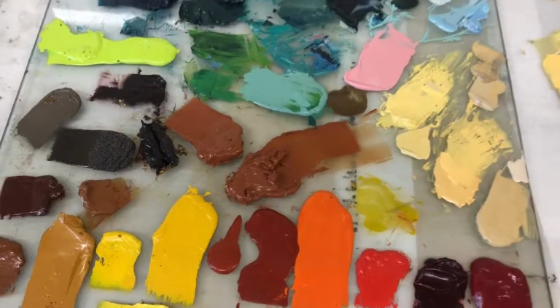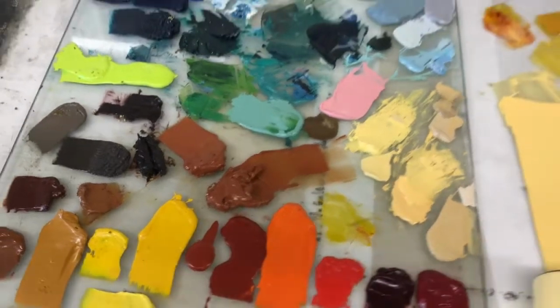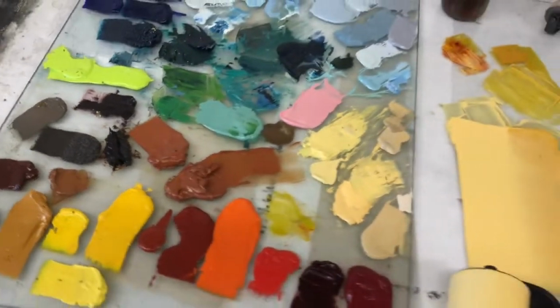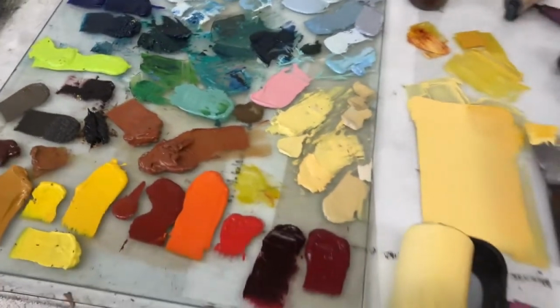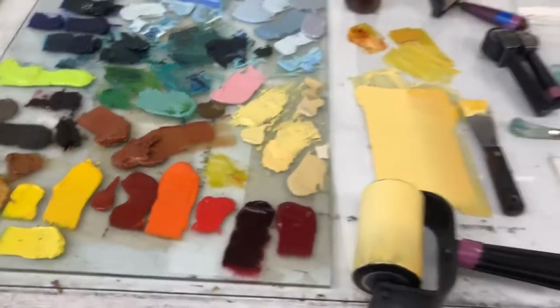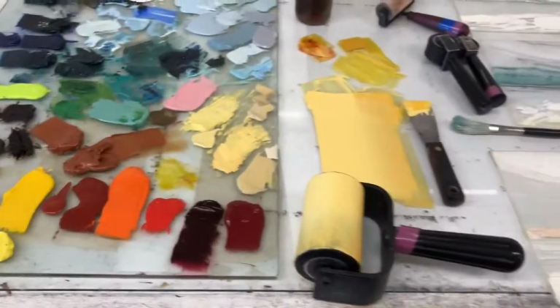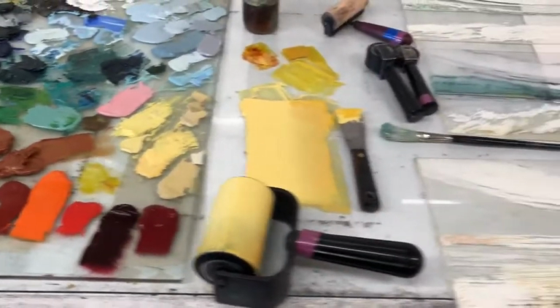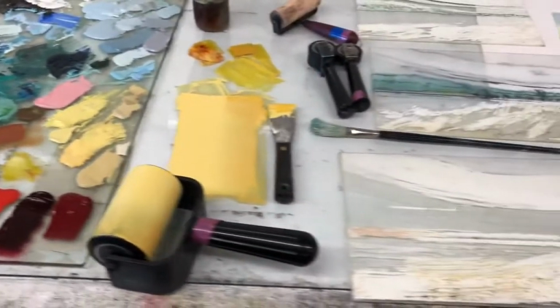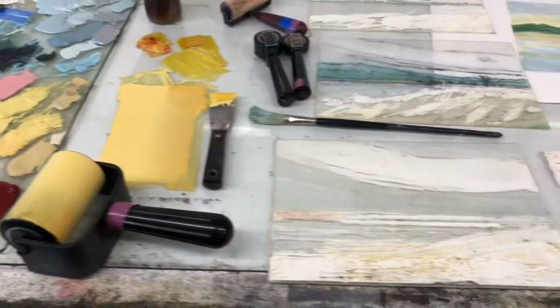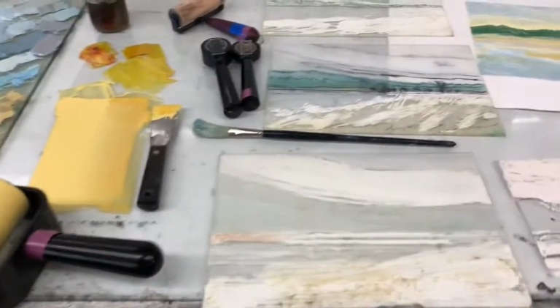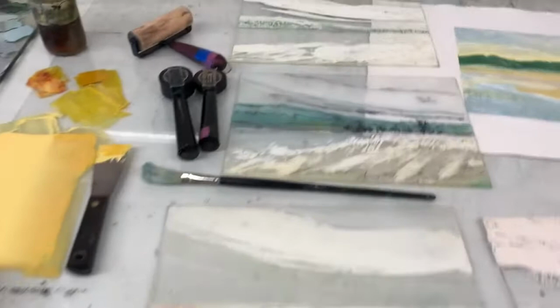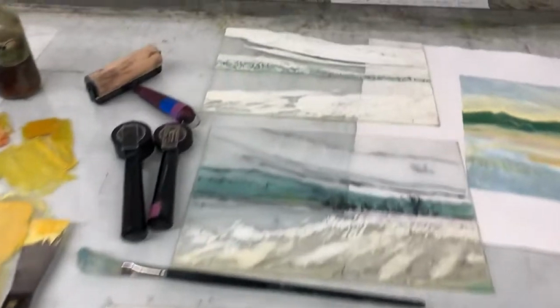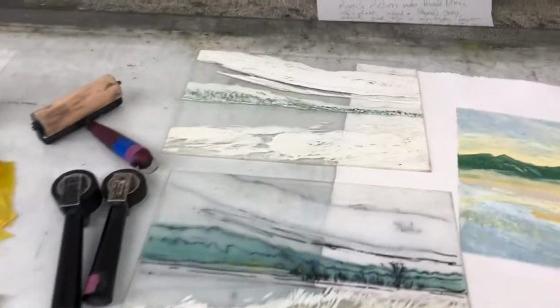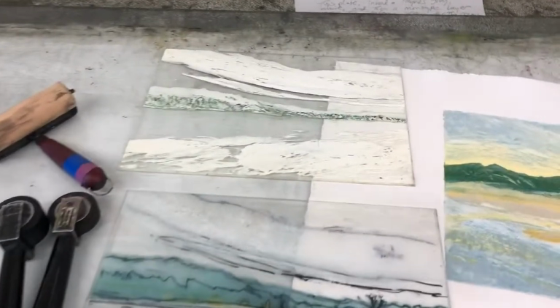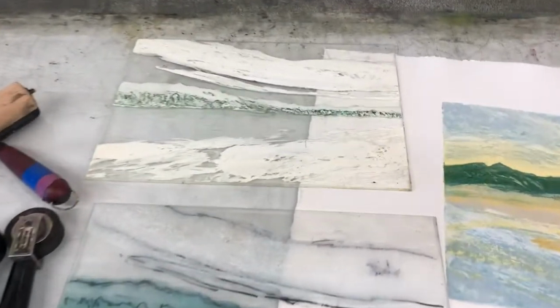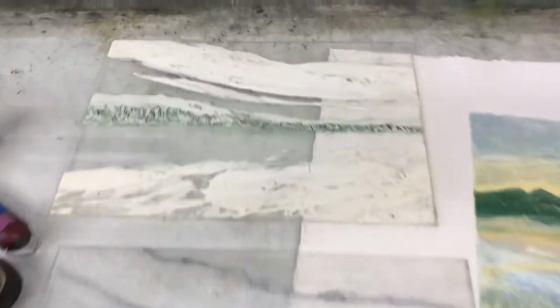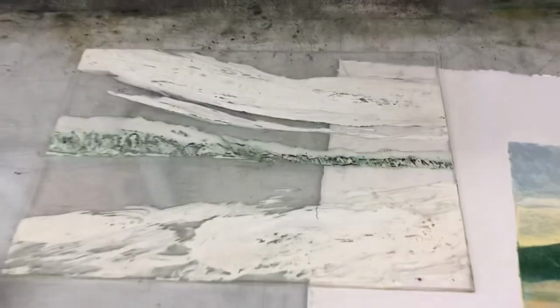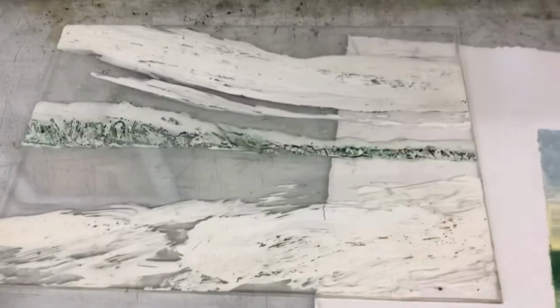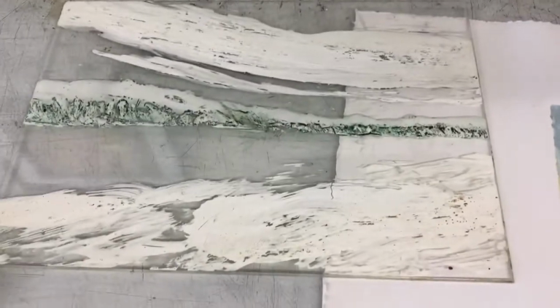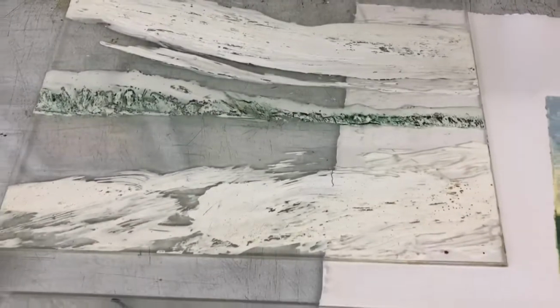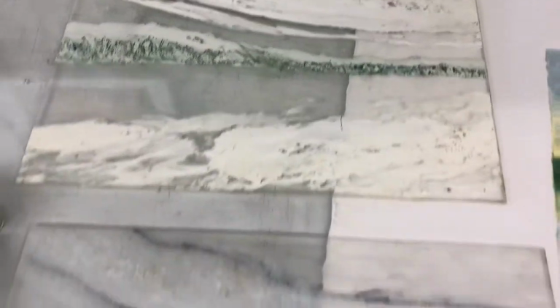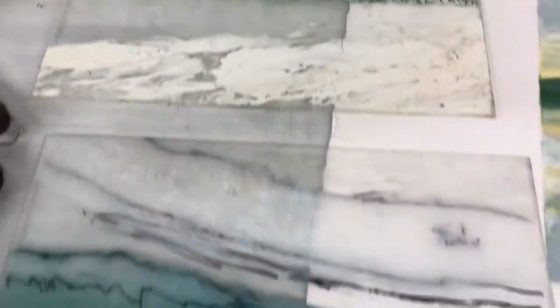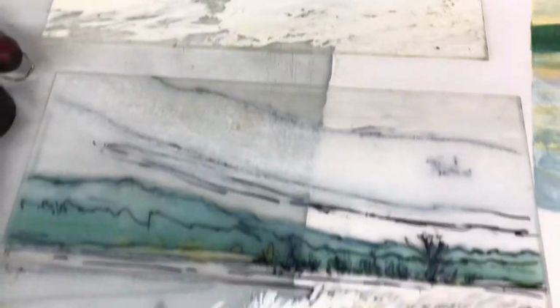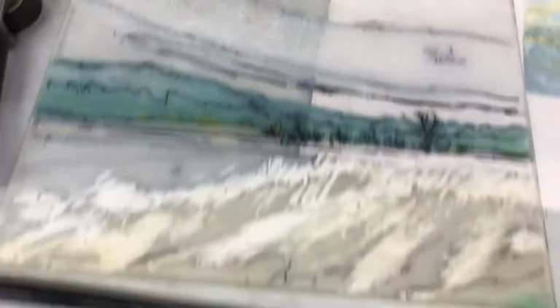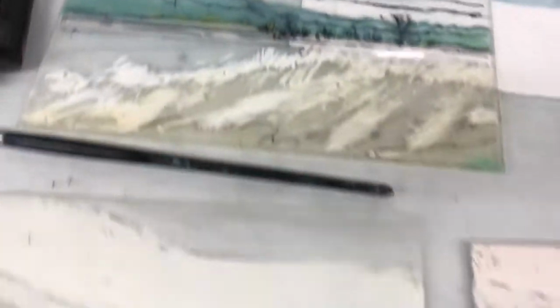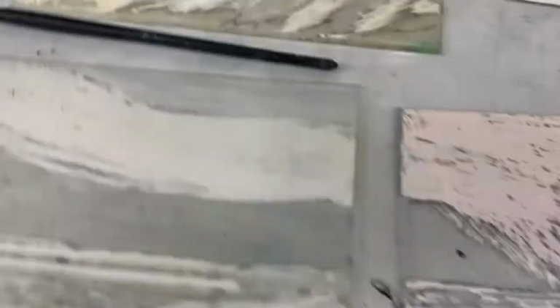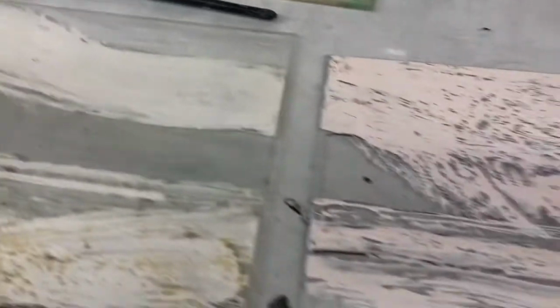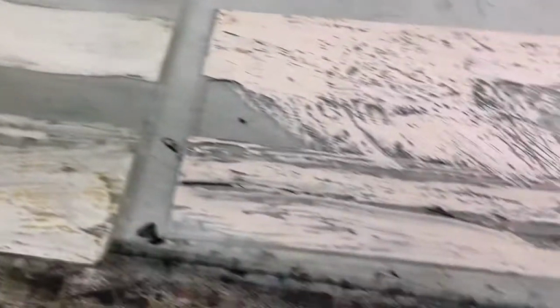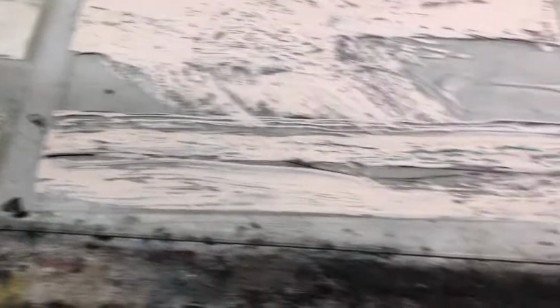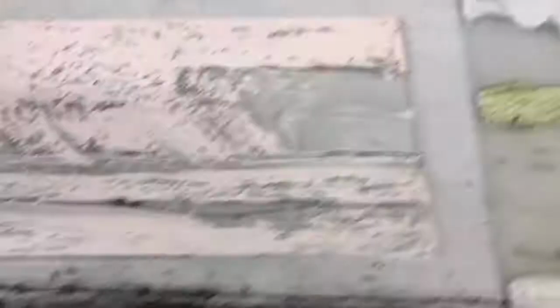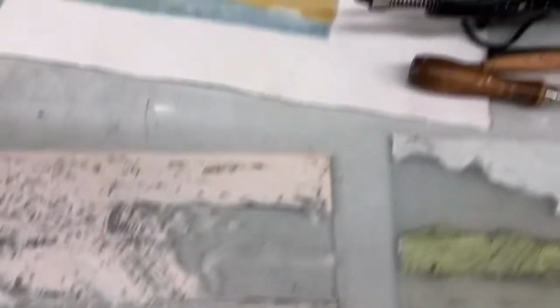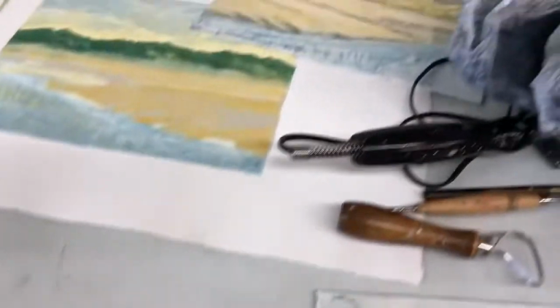One of the mediums I've been exploring lately is encaustic calligraph. It's a print that's been made from a plate that's been collaged. I paint on a plexiglass plate with beeswax and resin, which I can then manipulate with a number of different tools.